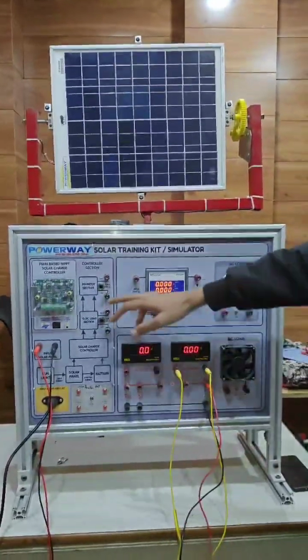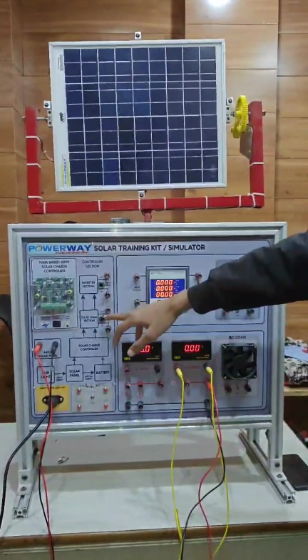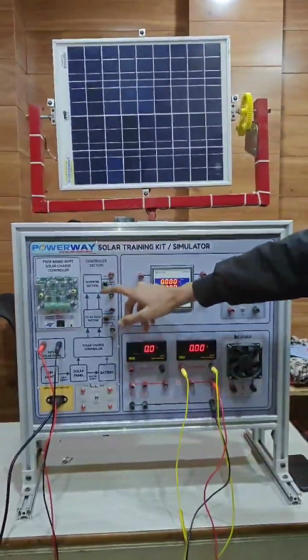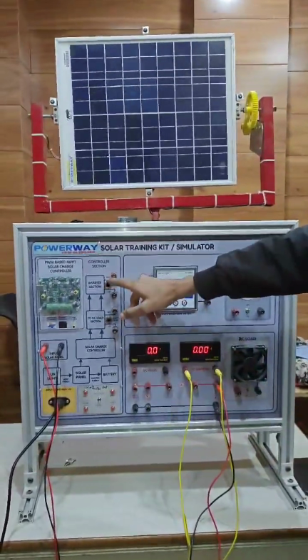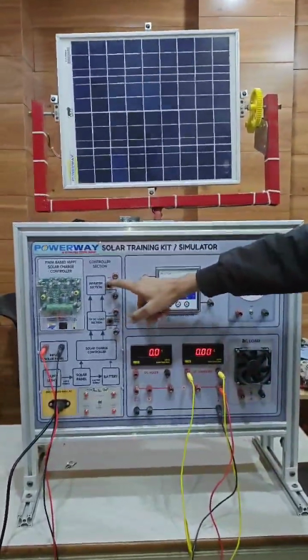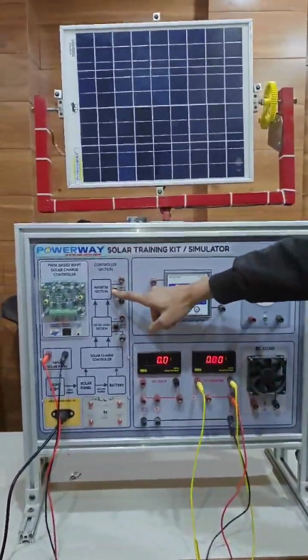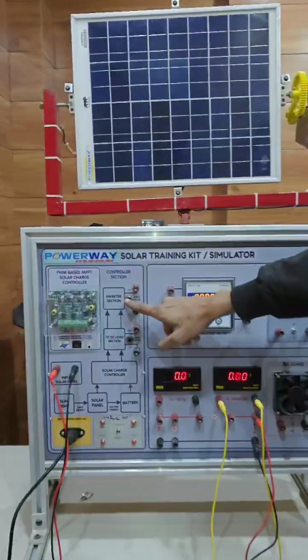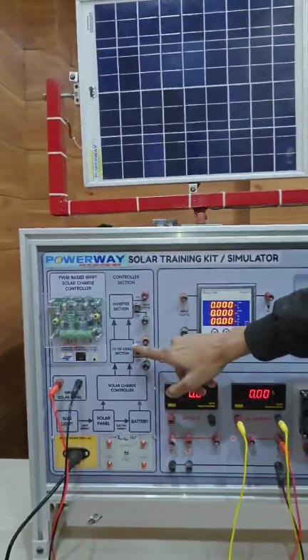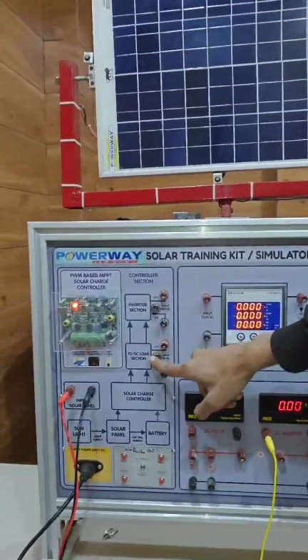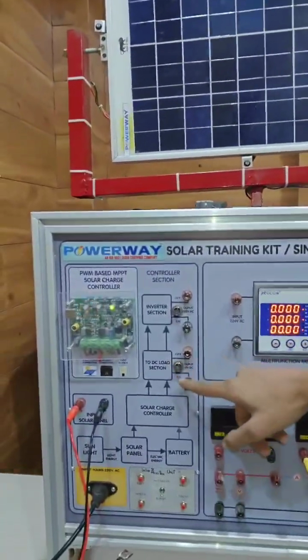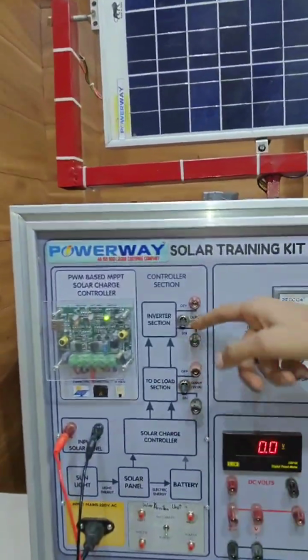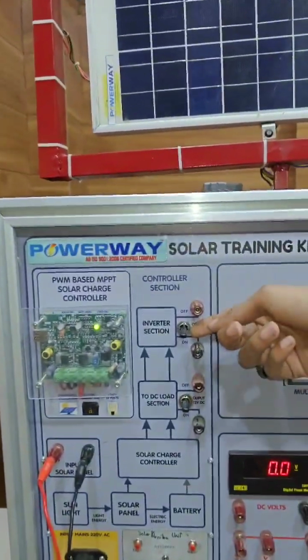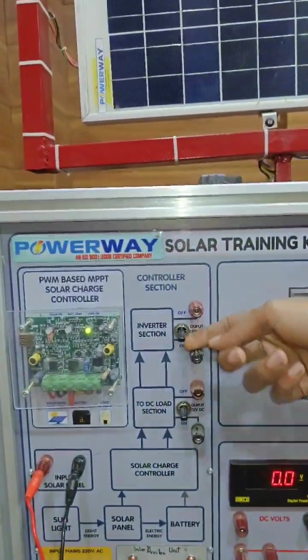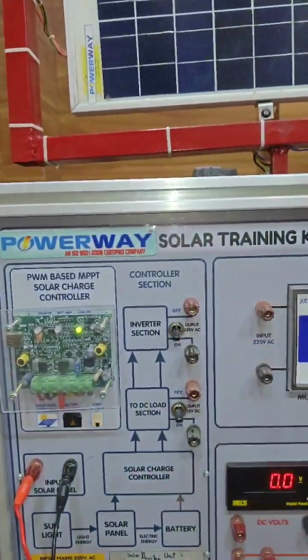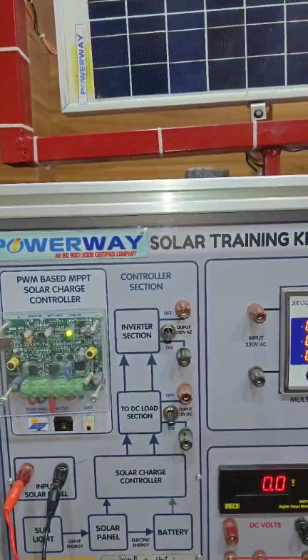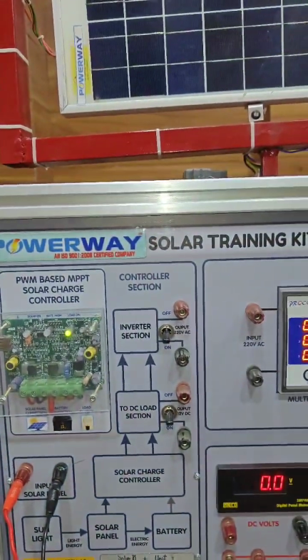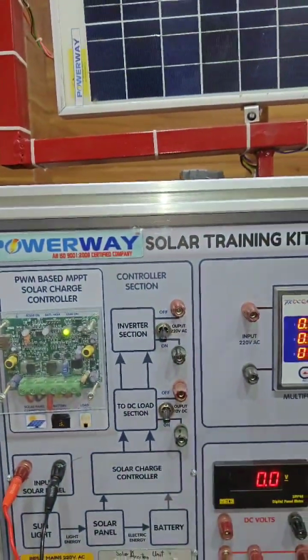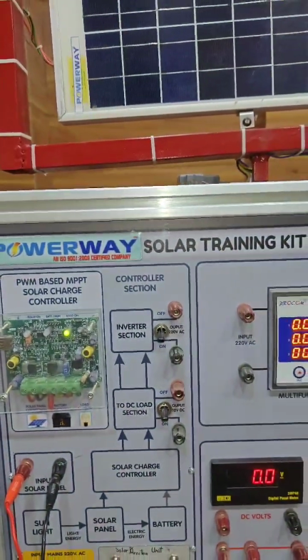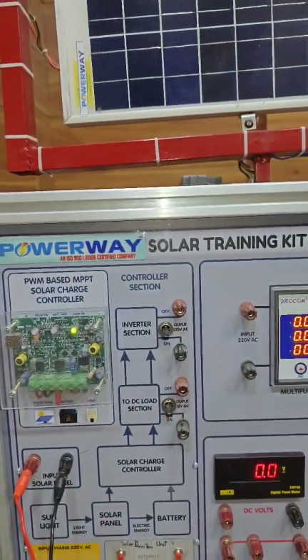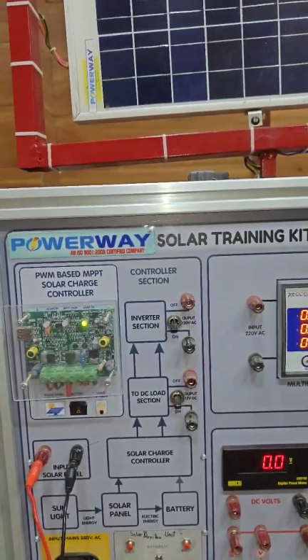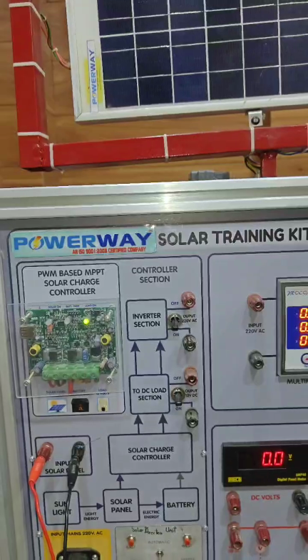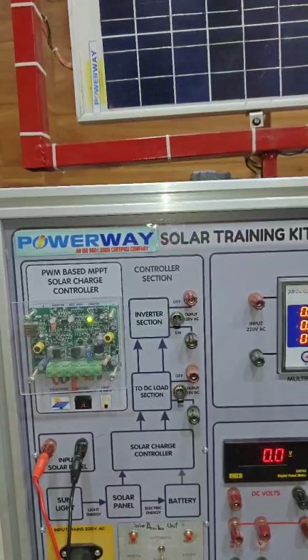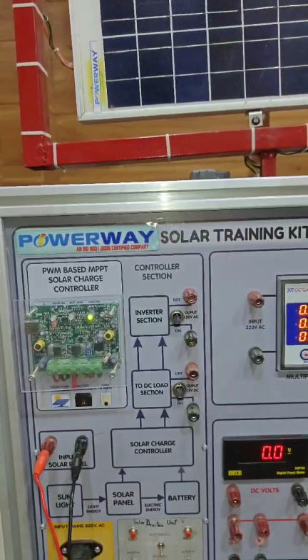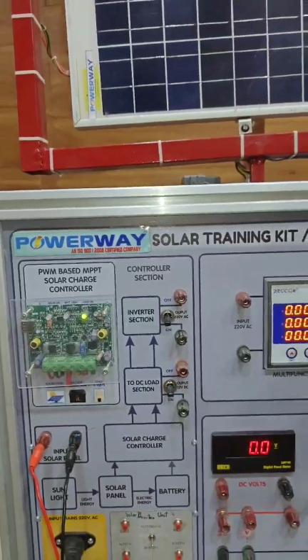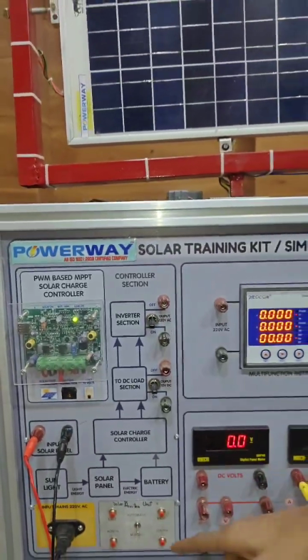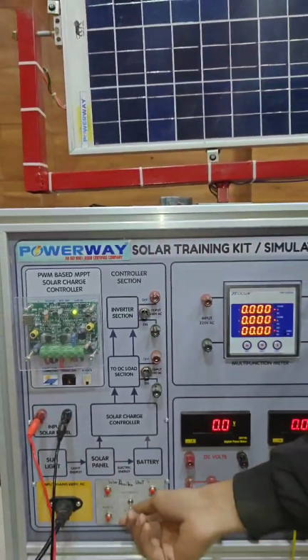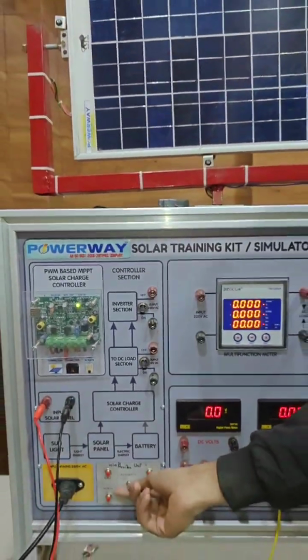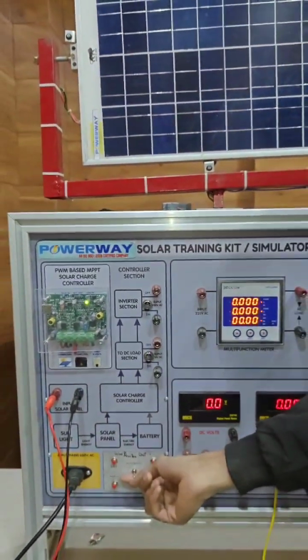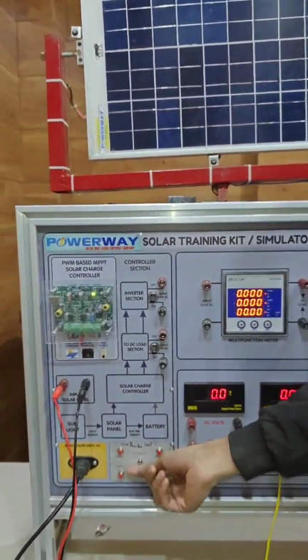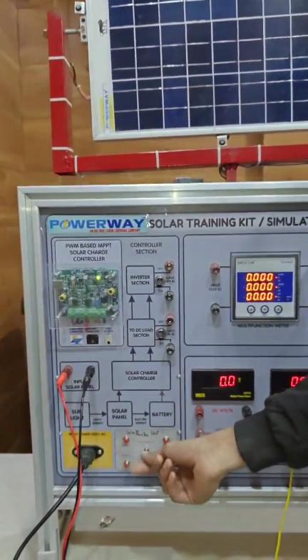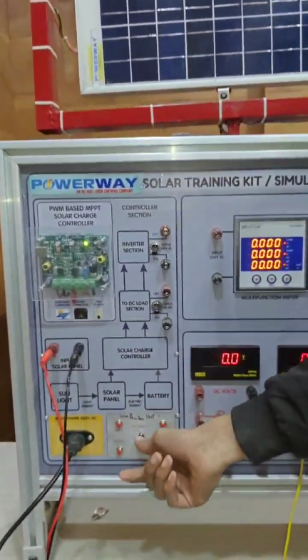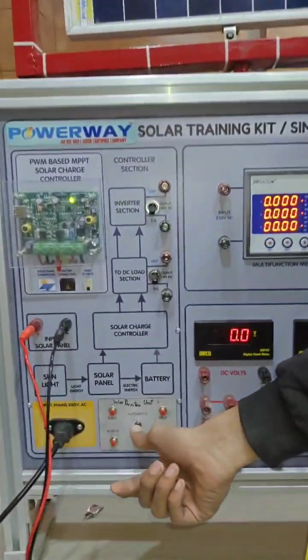Let's turn on the battery. And now this panel is online. Let's put down the switch.